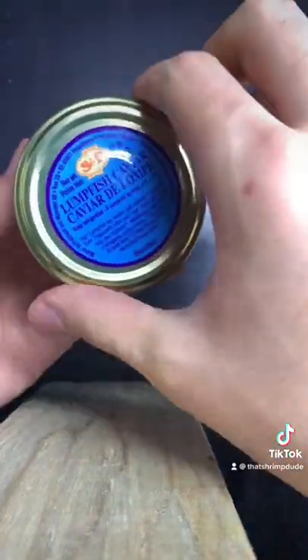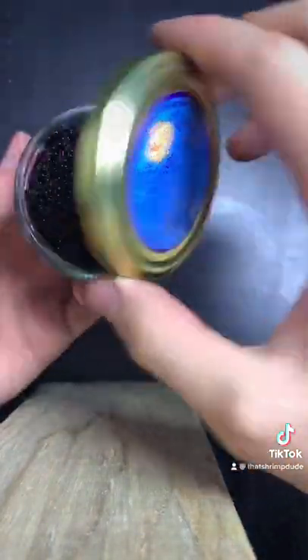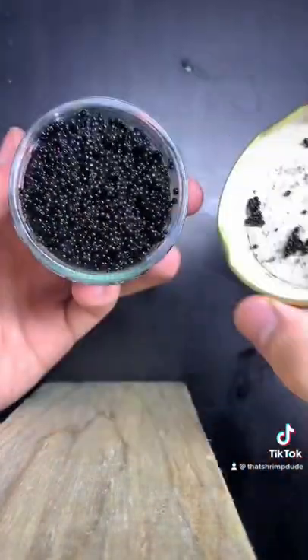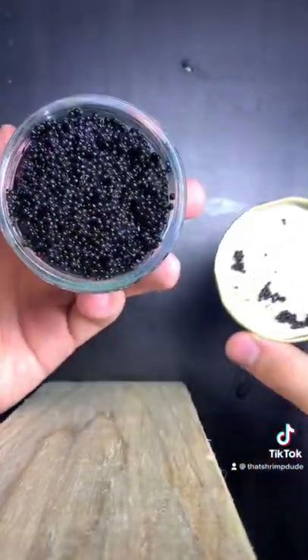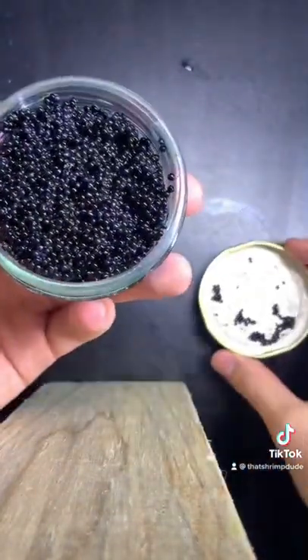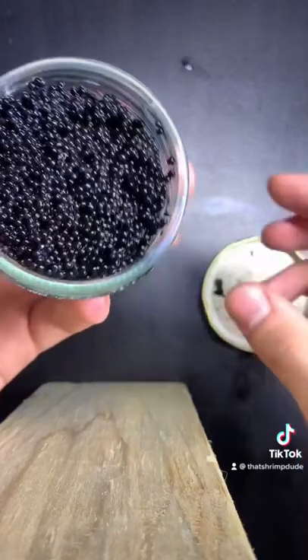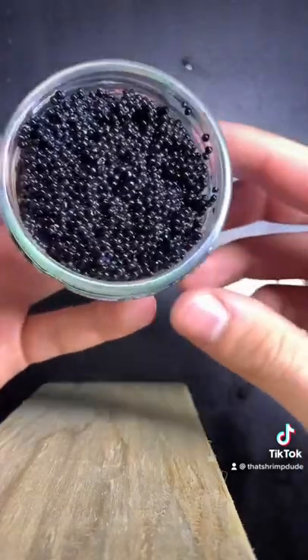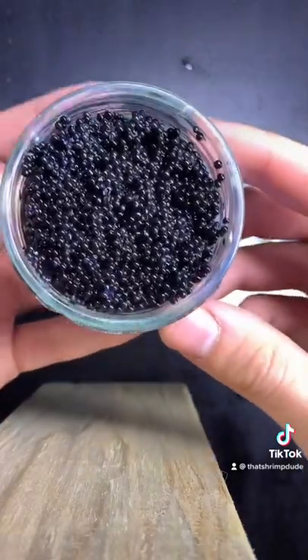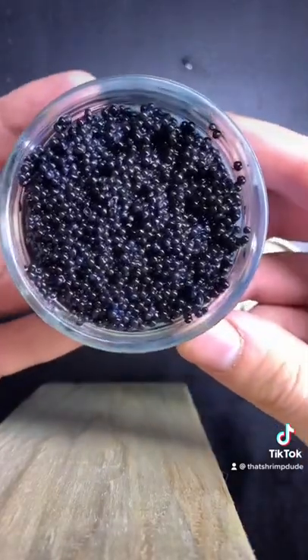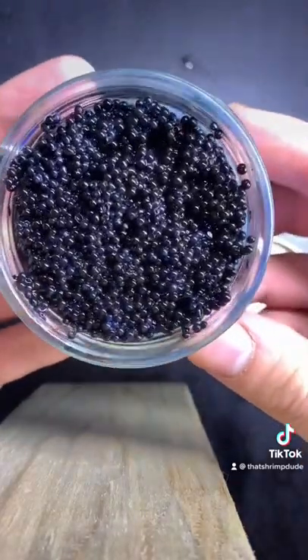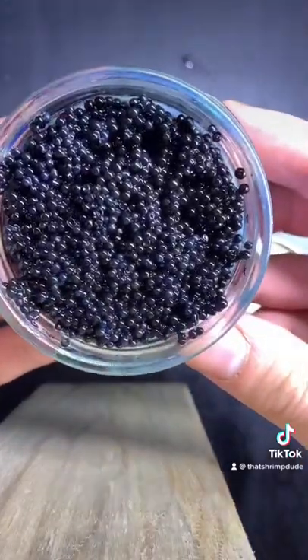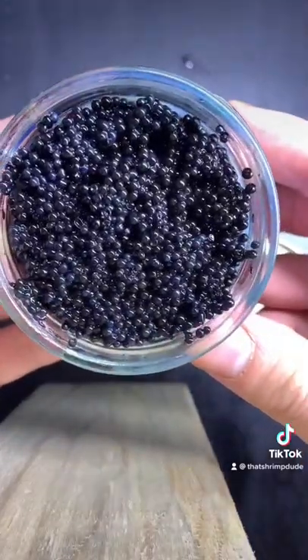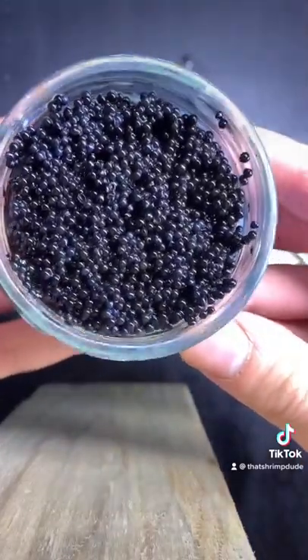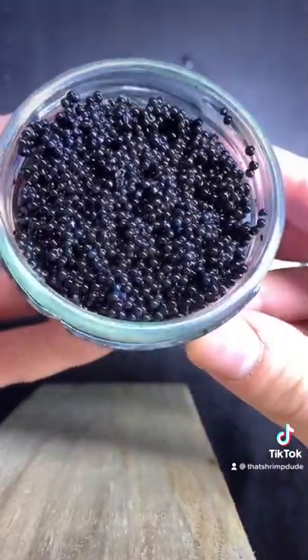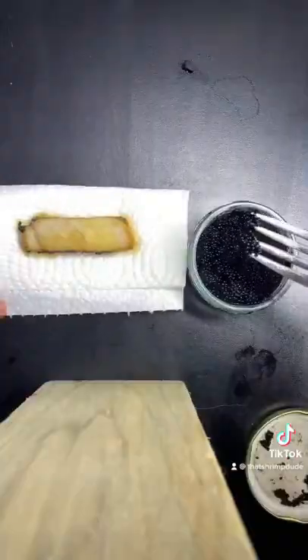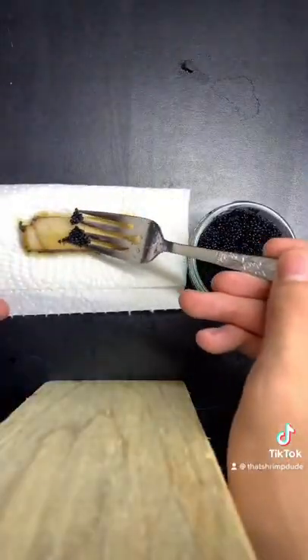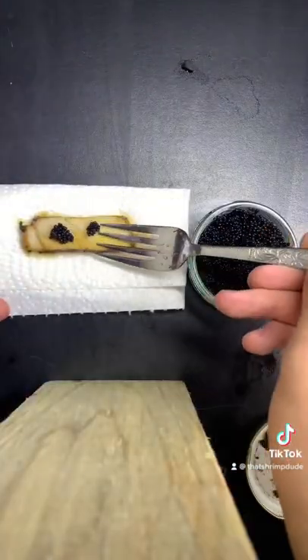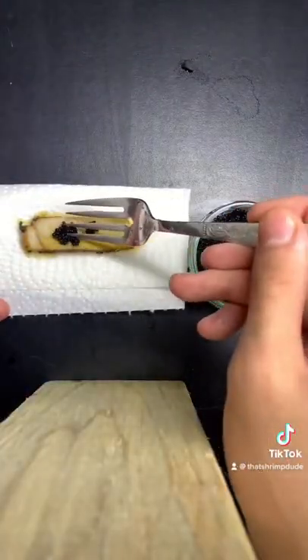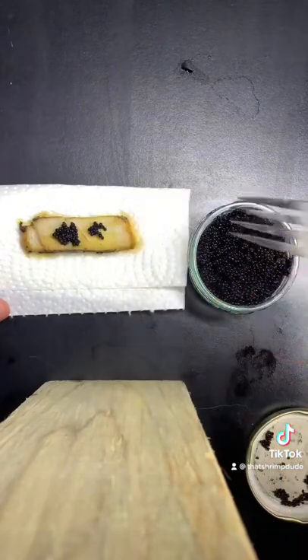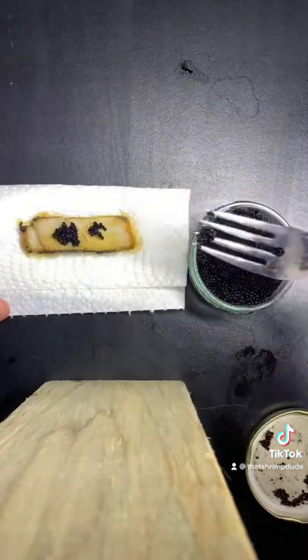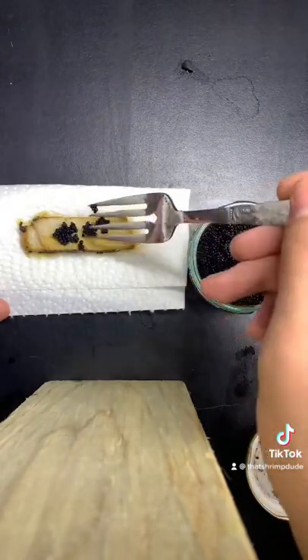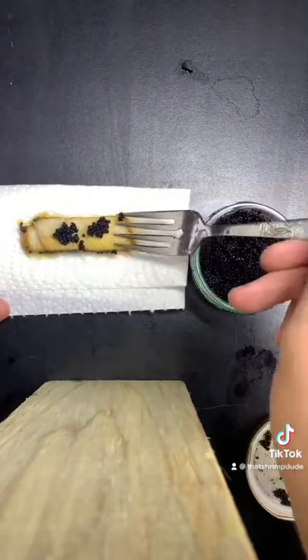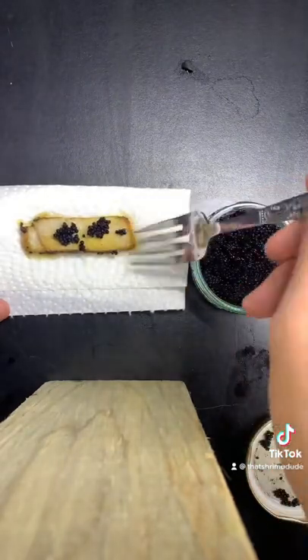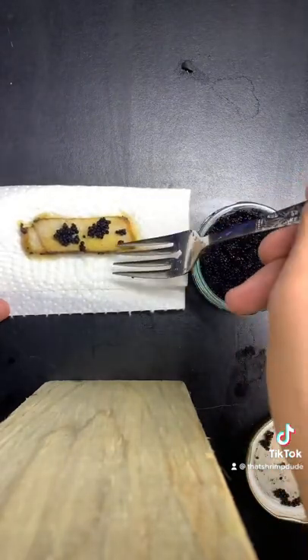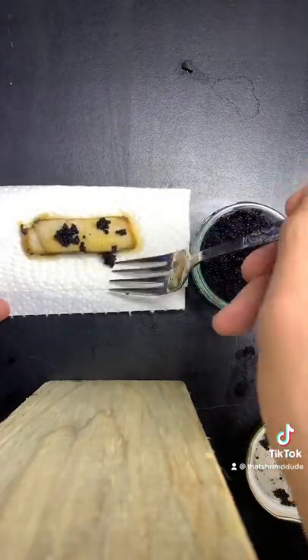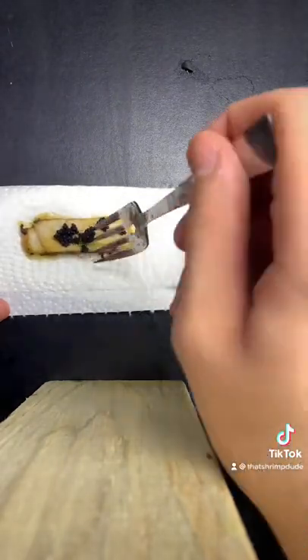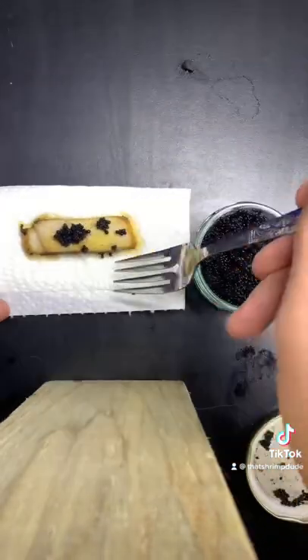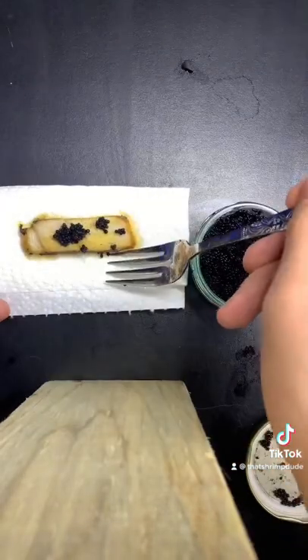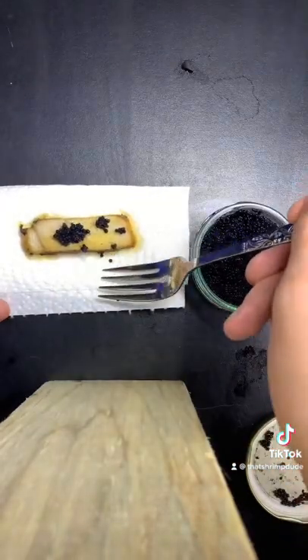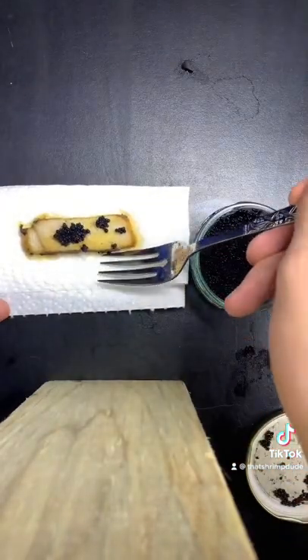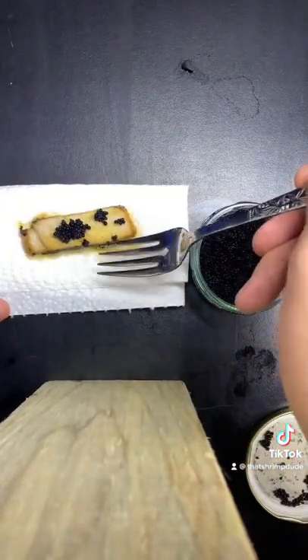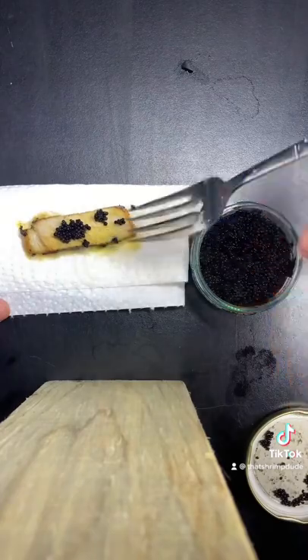It looks like normal caviar. I mean, I don't really know what normal caviar looks like, but this is what I assume normal caviar would look like. I used sesame oil and fried up some pork, and now I'm going to try it with some pork to see what it tastes like.